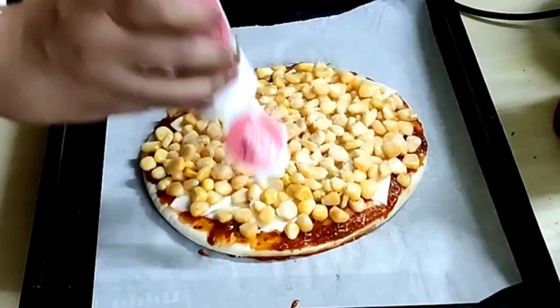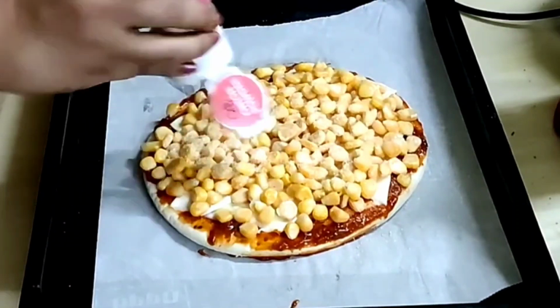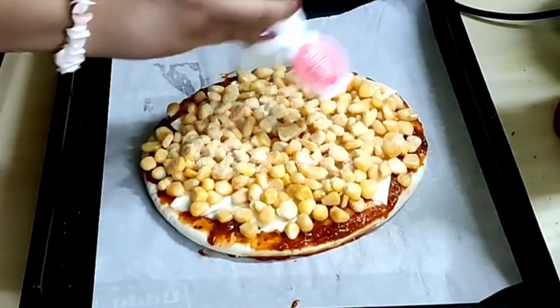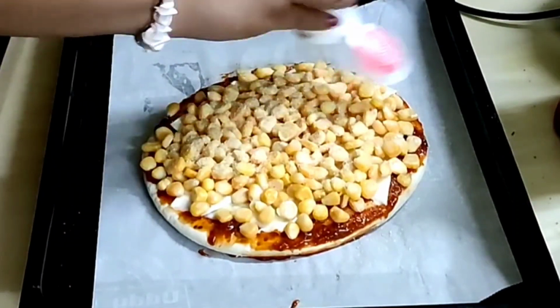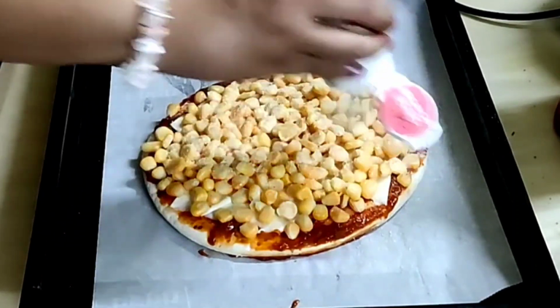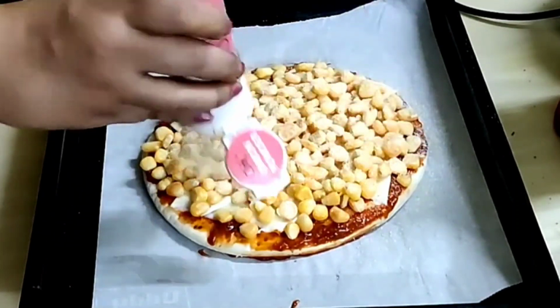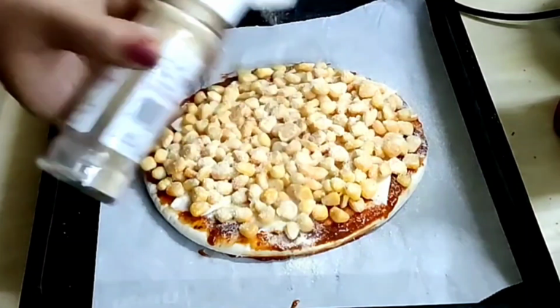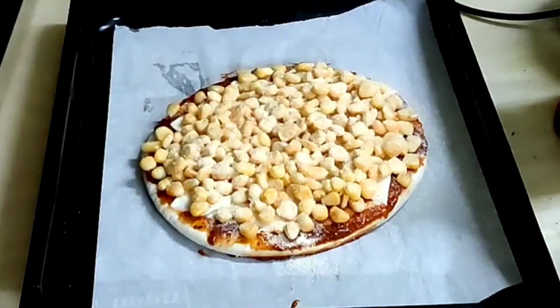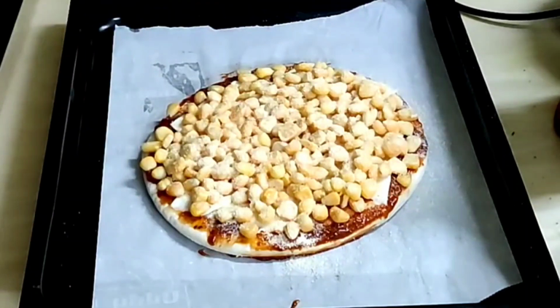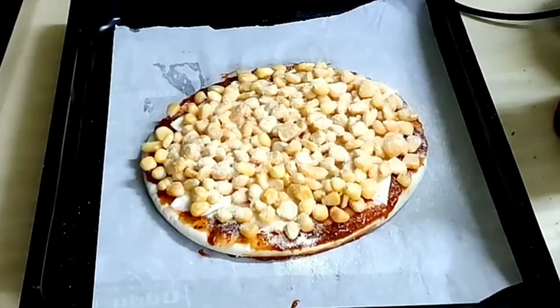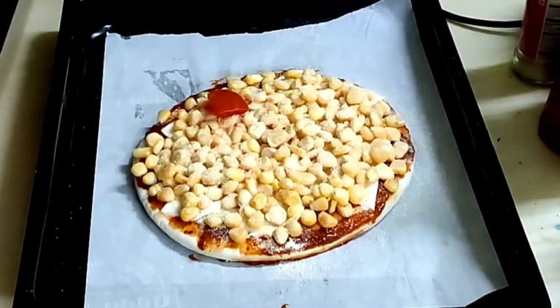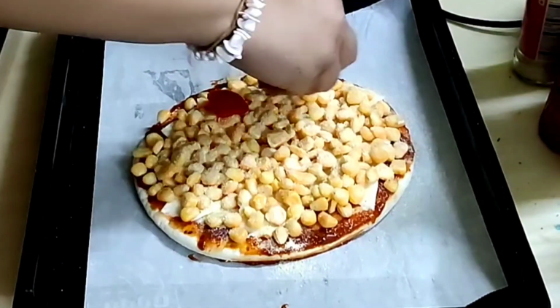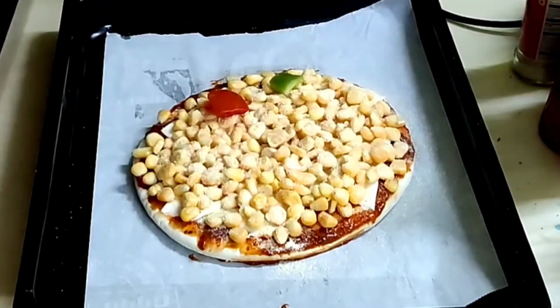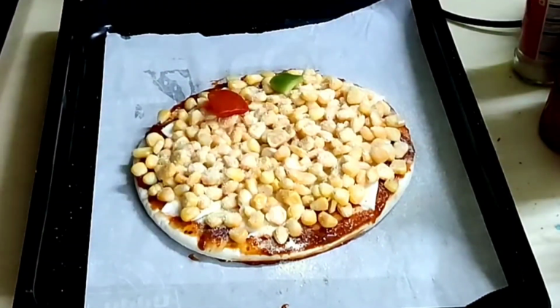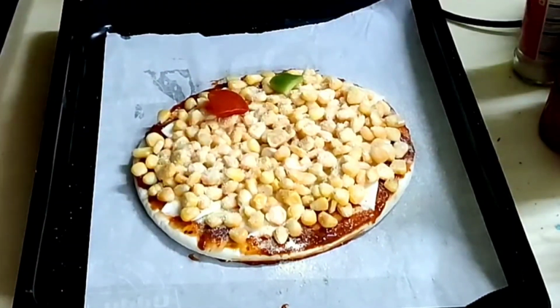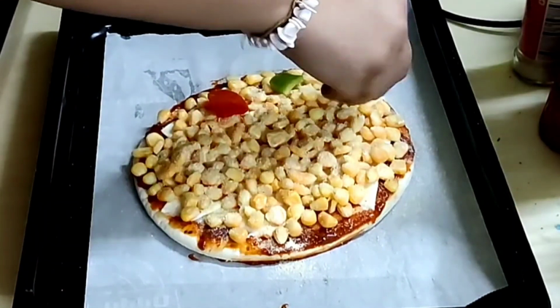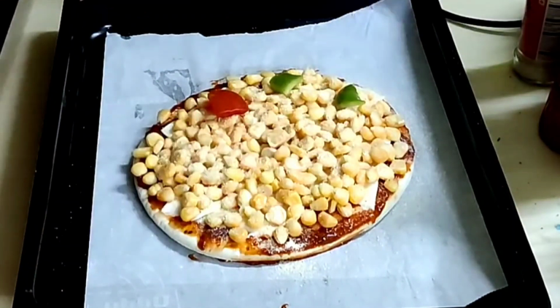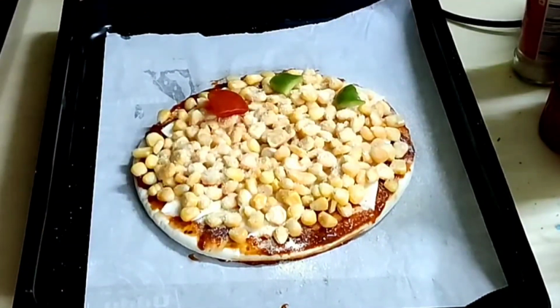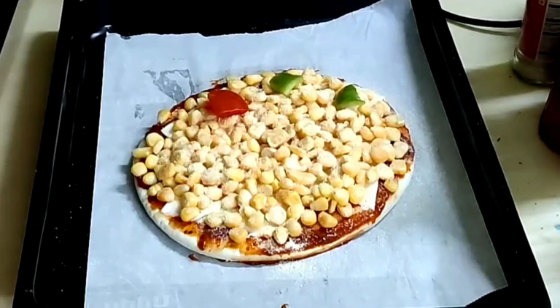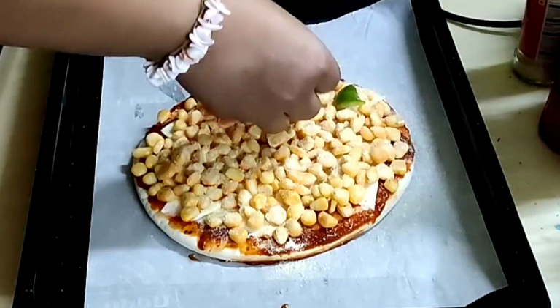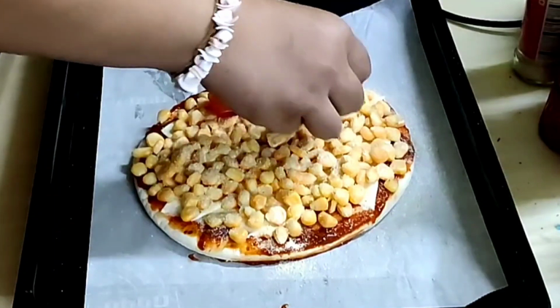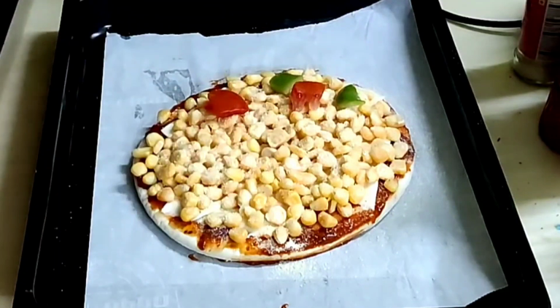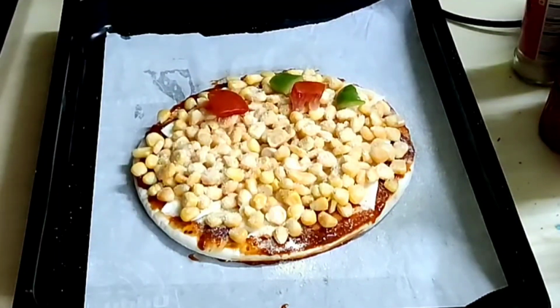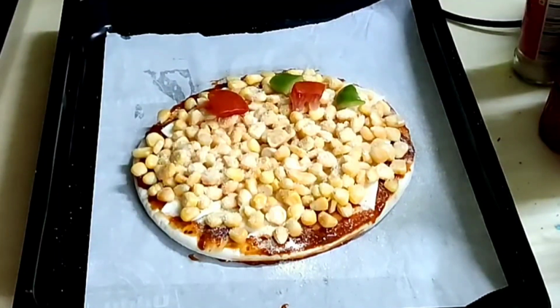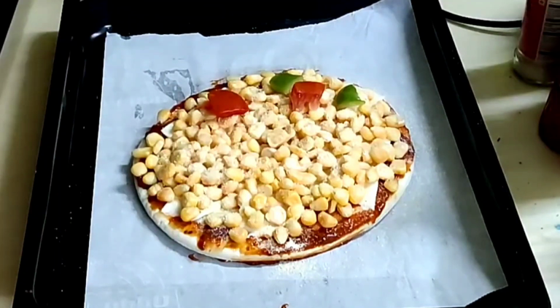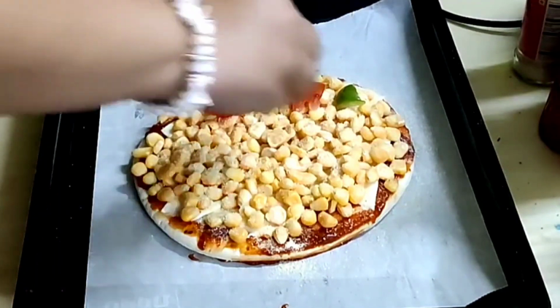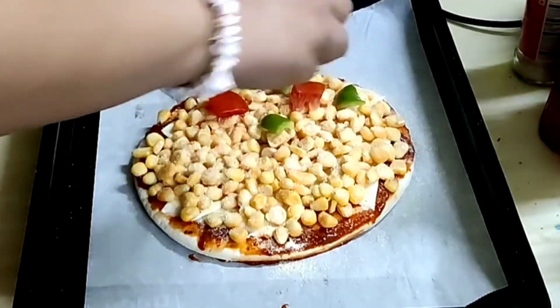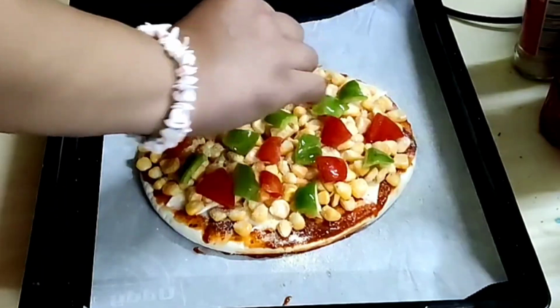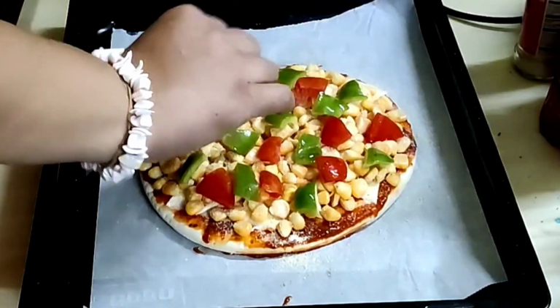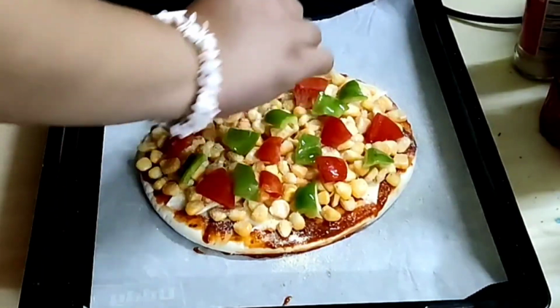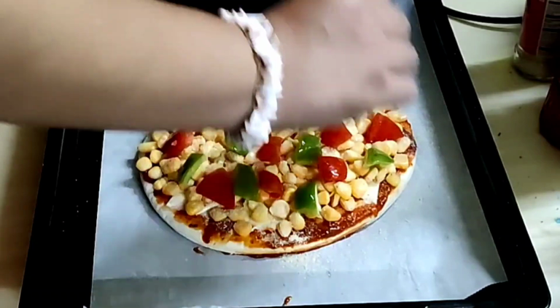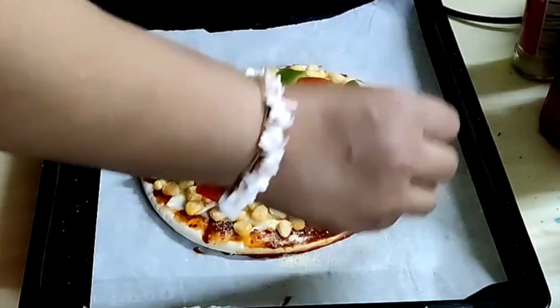Sprinkle some onion powder. Take 1 medium size tomato and 1 medium size capsicum. Wash, dry, and de-seed them. Cut them into small cubes and place them on top of the corn.